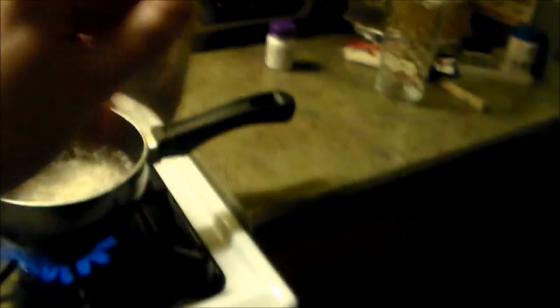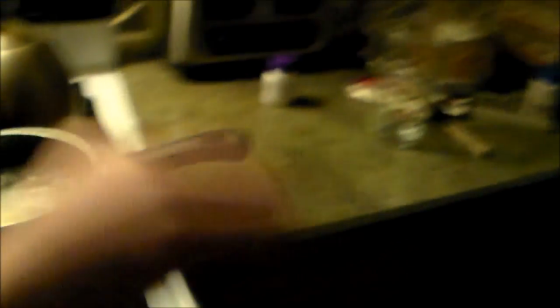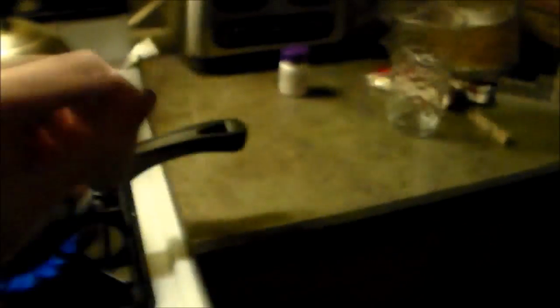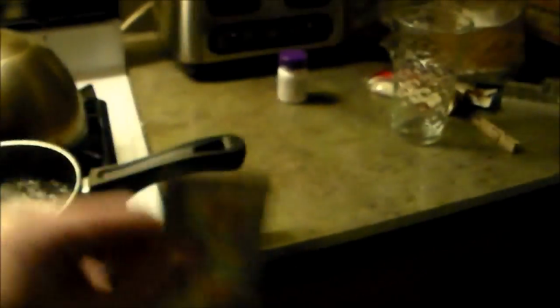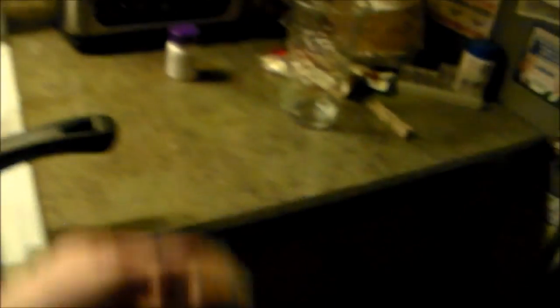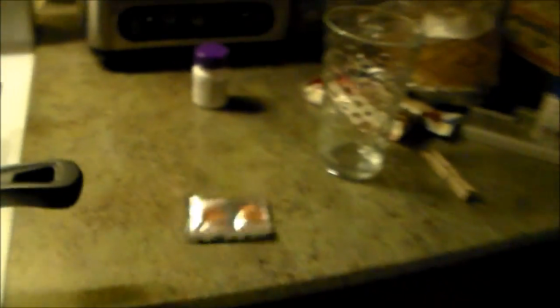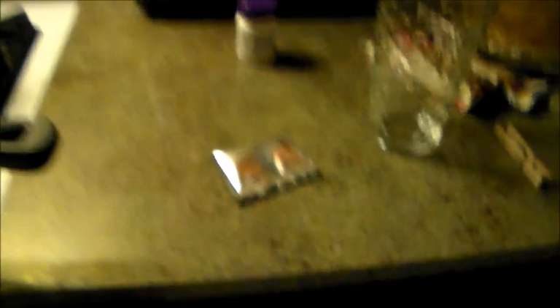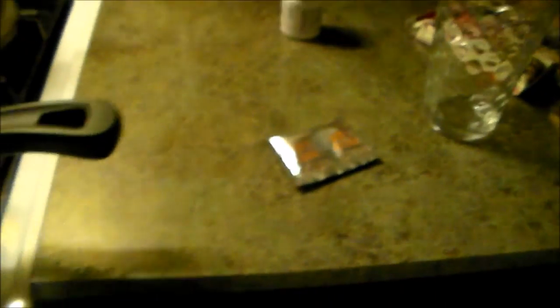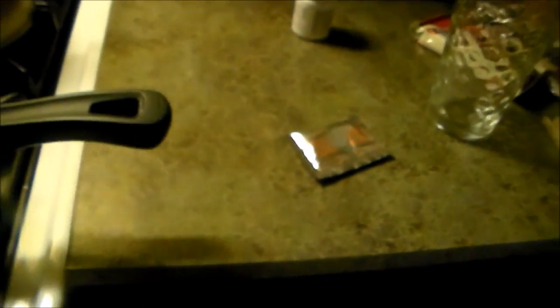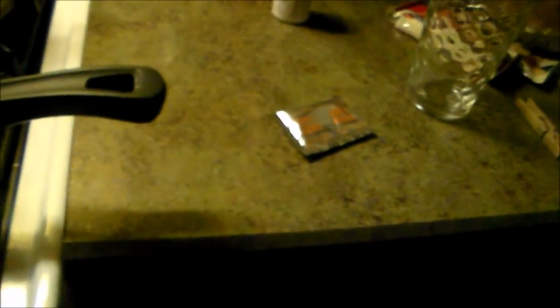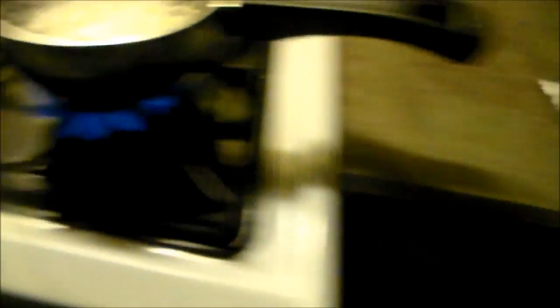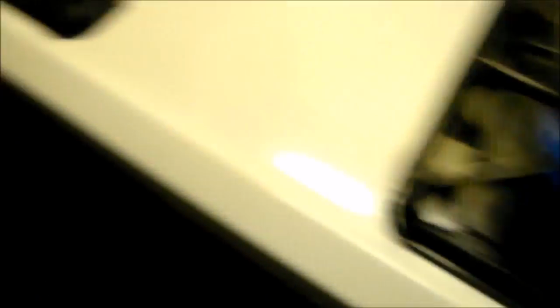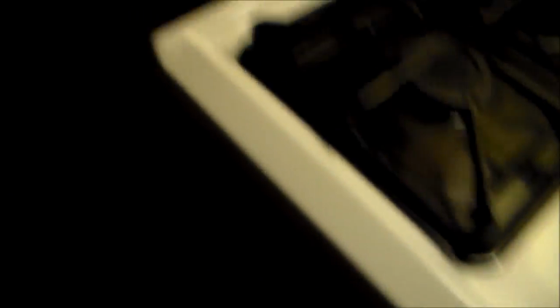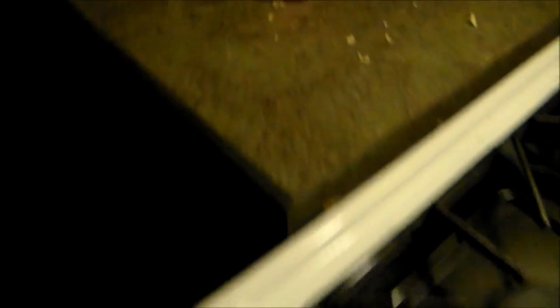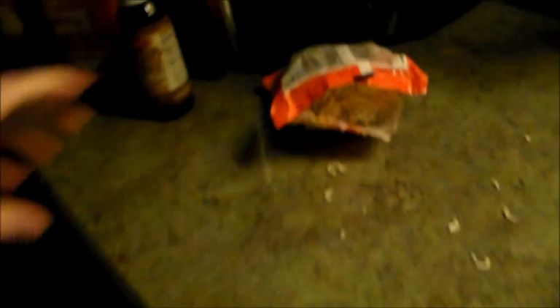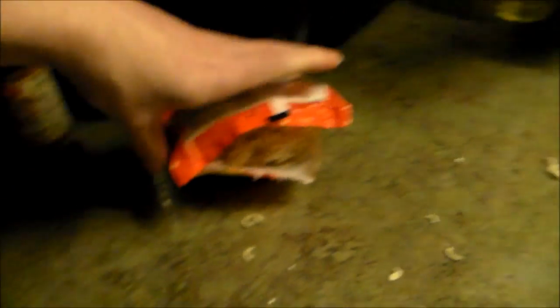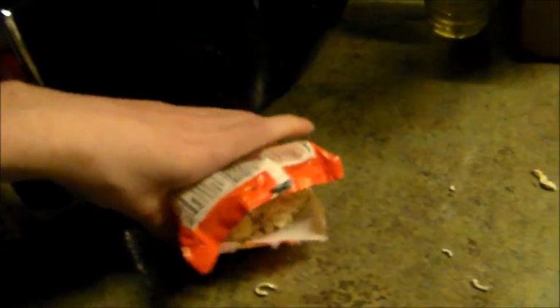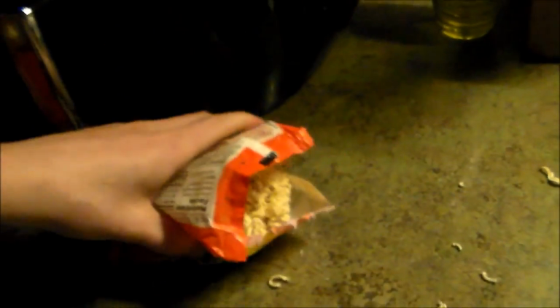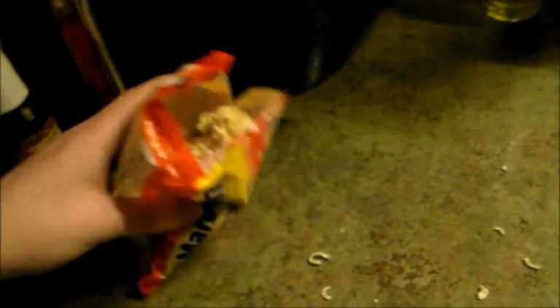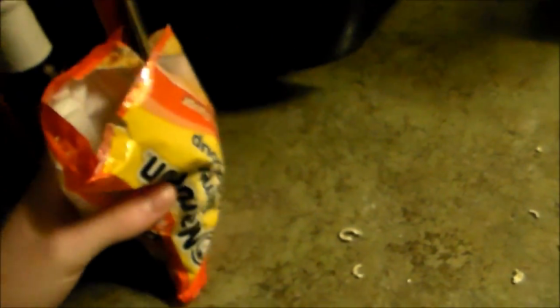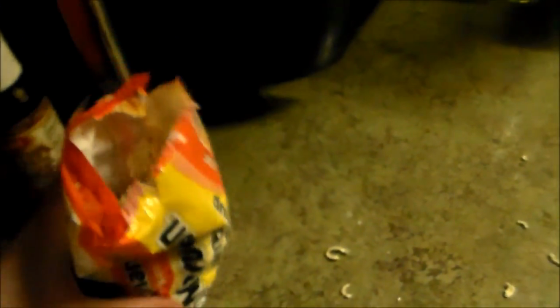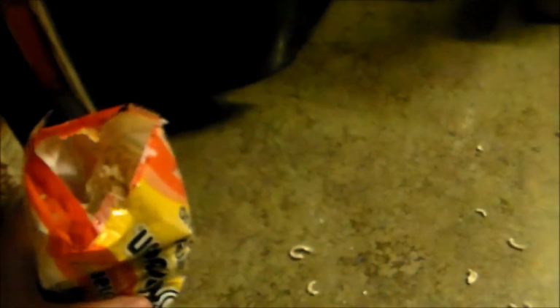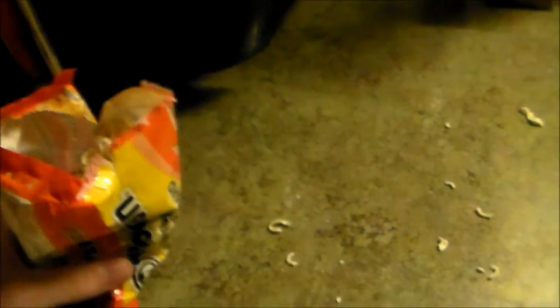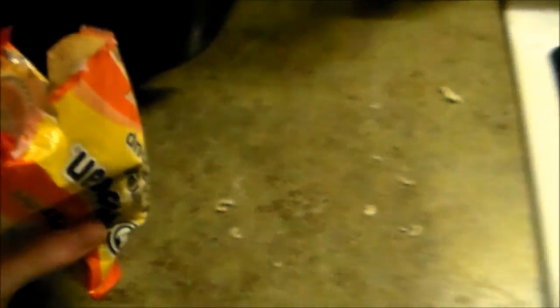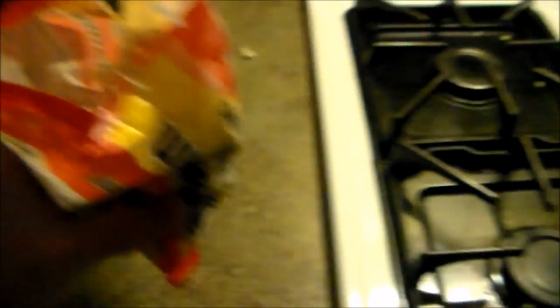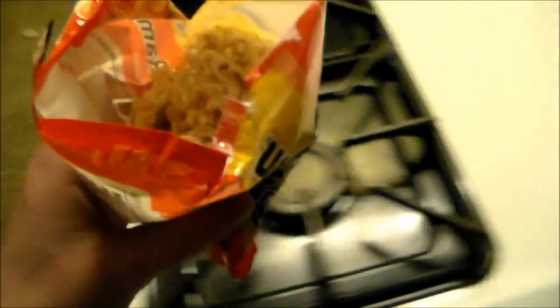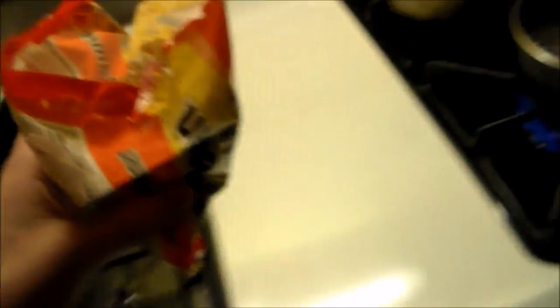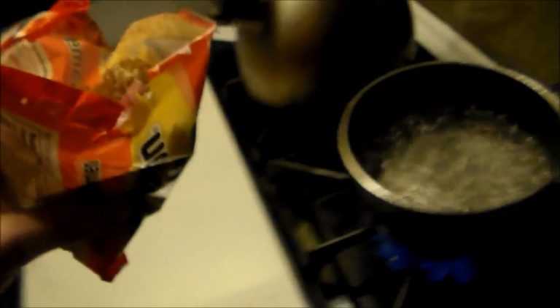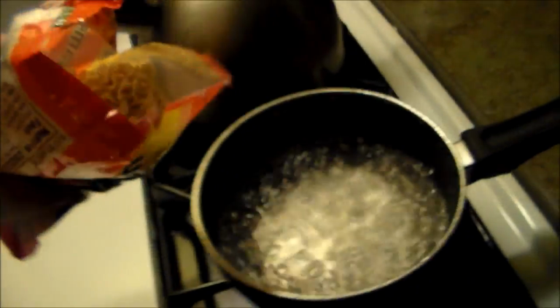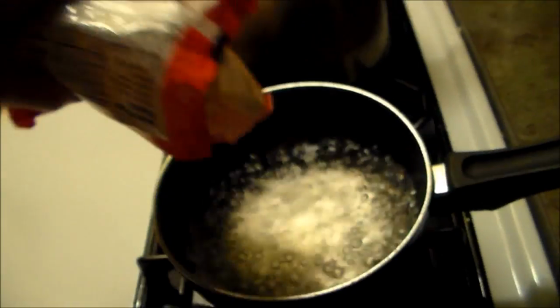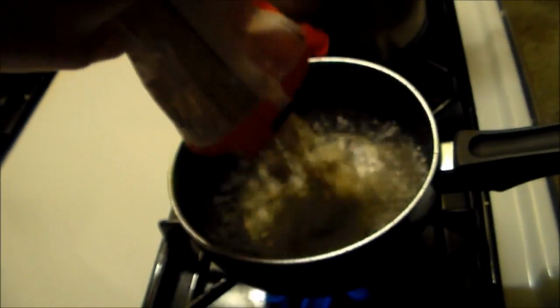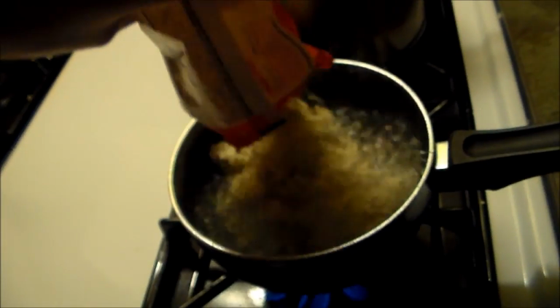So you take this packet bag, you throw it off to the side. Then you come over here and you dump the rest of the seasoning in — the rest of the afterbirth. Dump it into the broth.